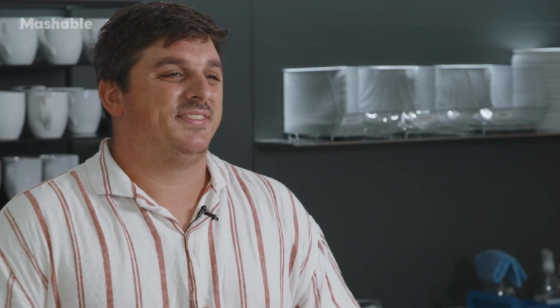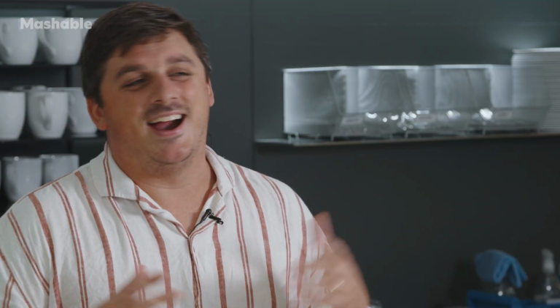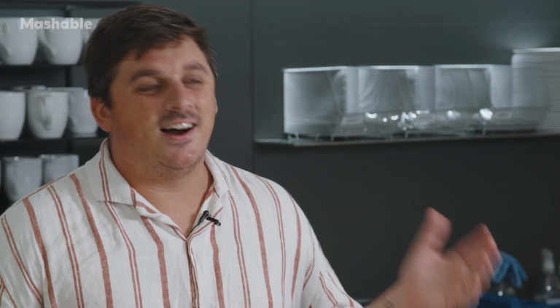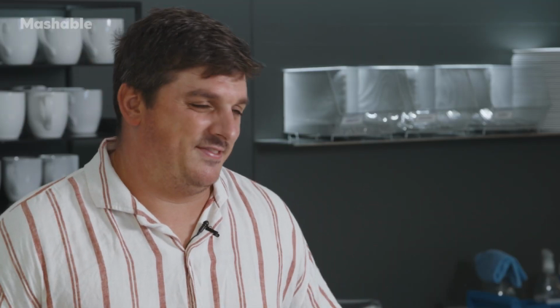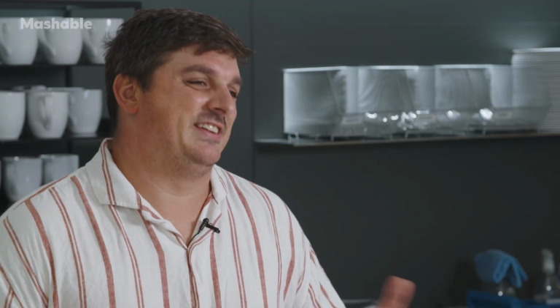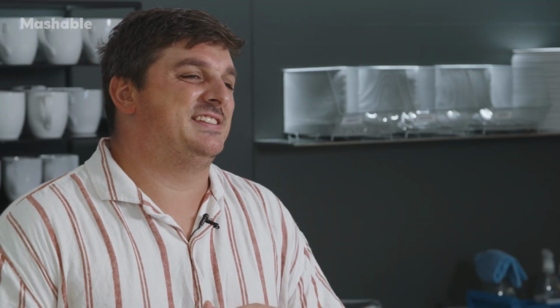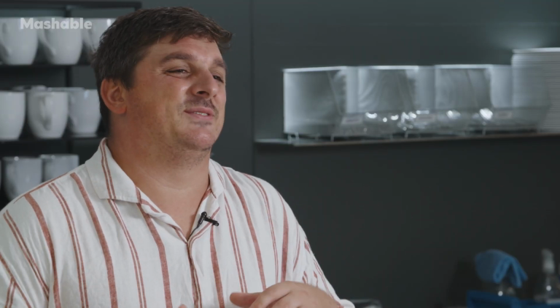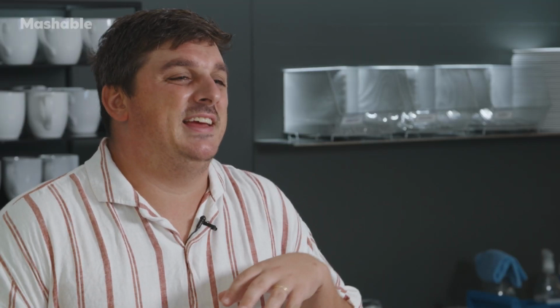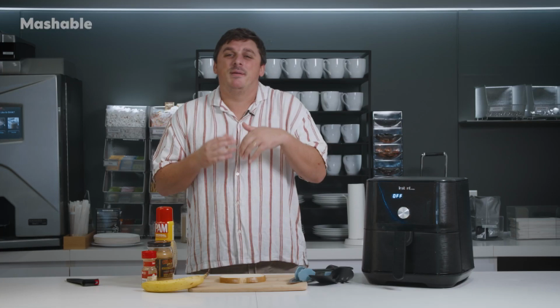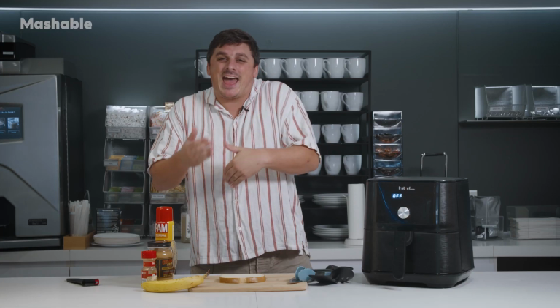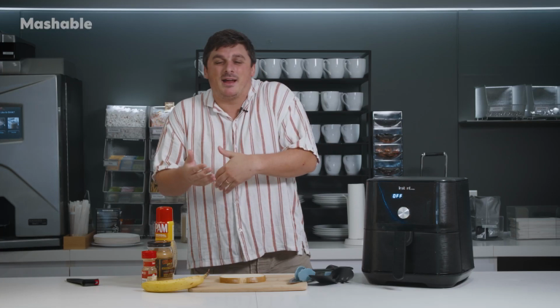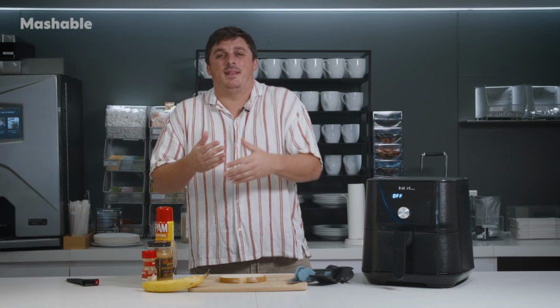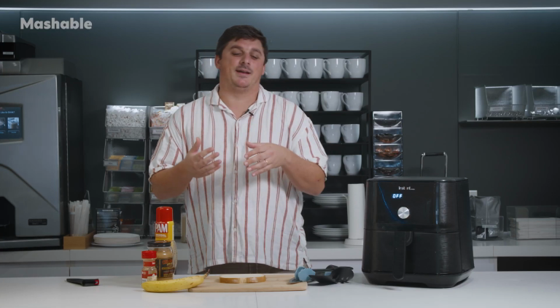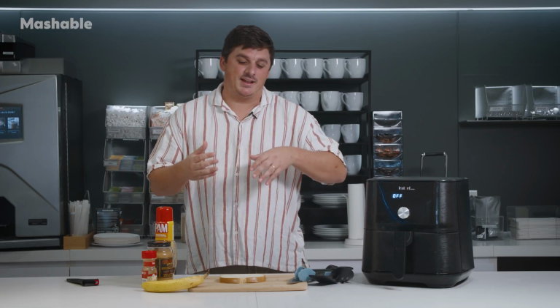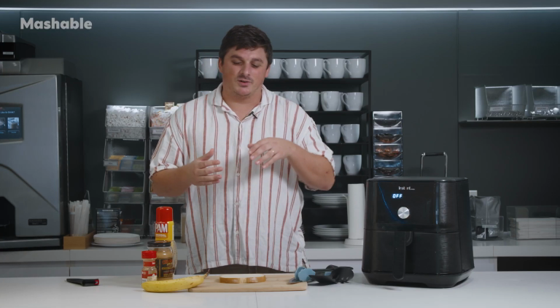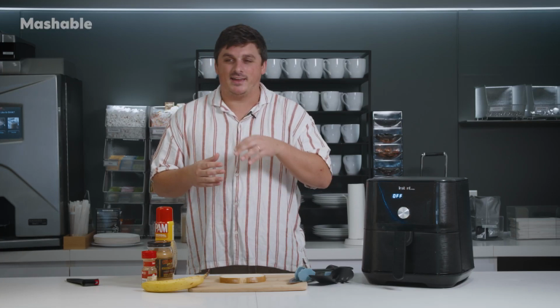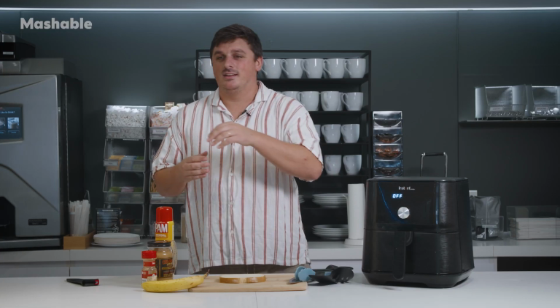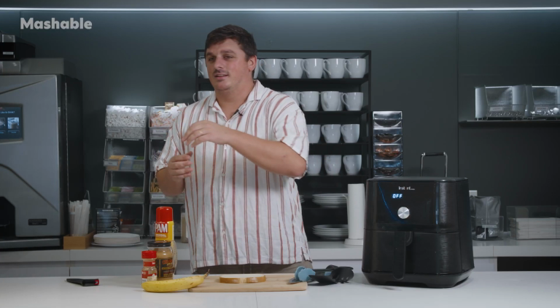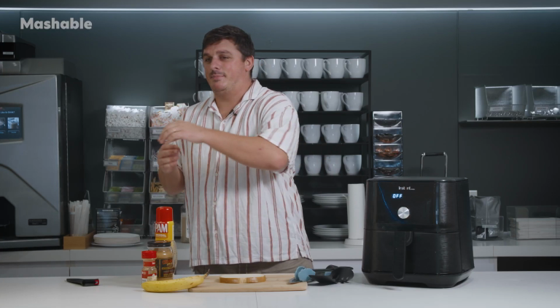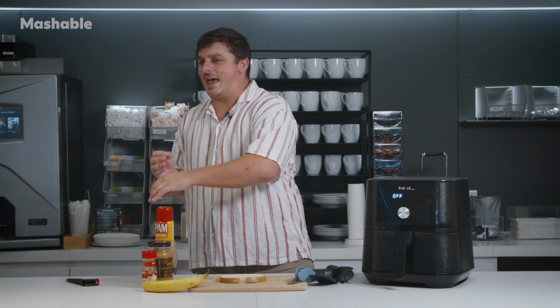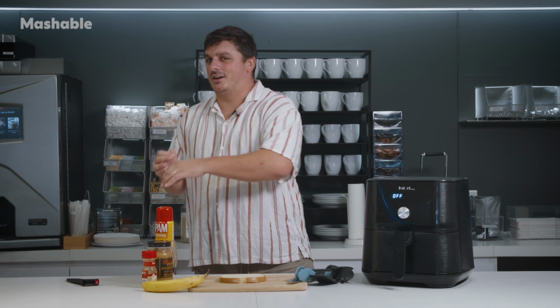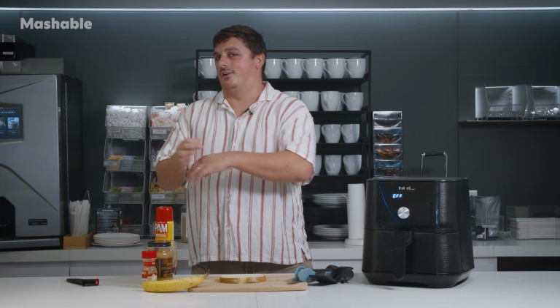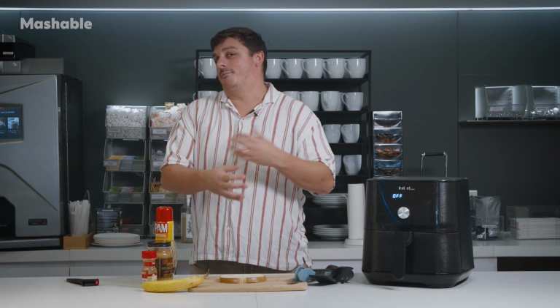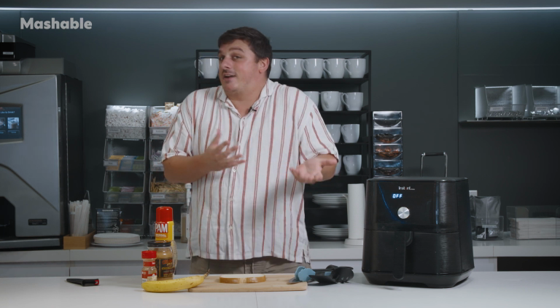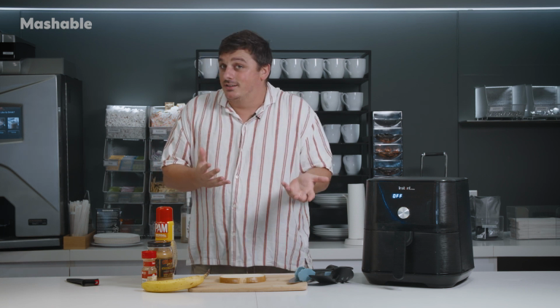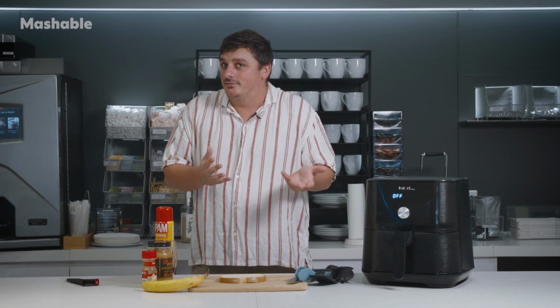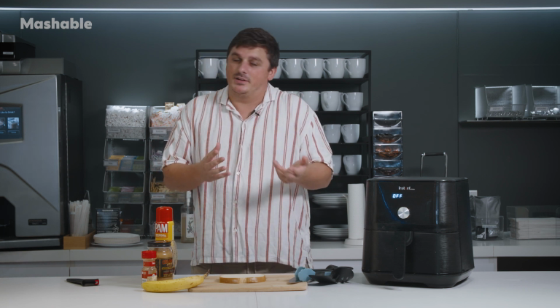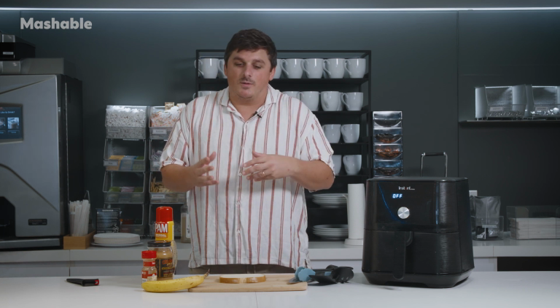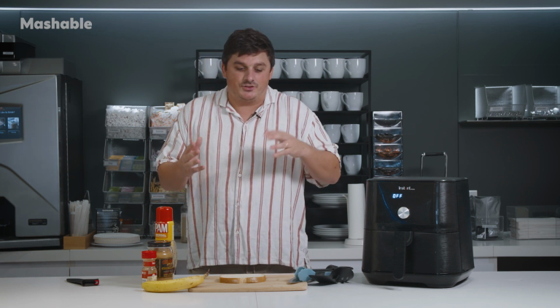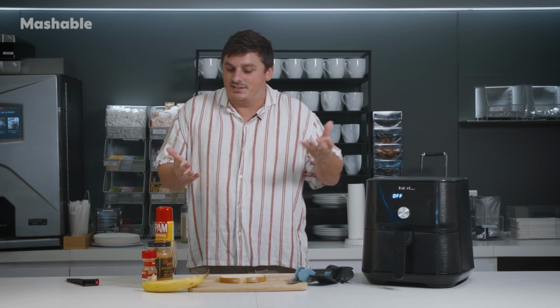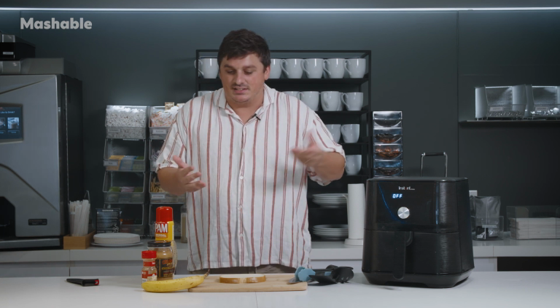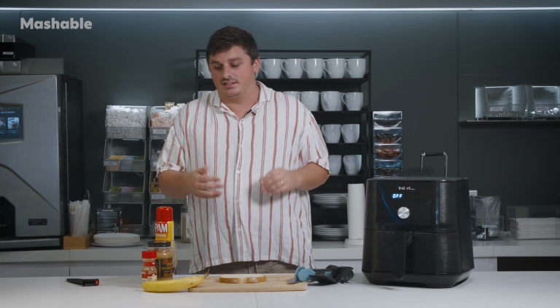Now, a confession. This isn't really banana bread, banana bread. It's more like banana on bread, but you know what? It should be tasty still.